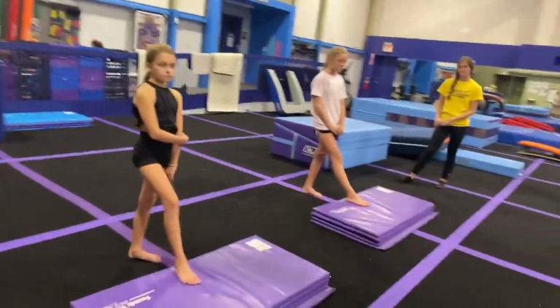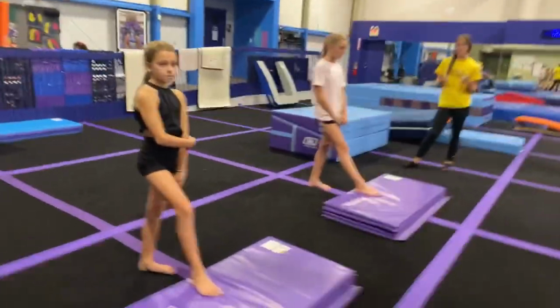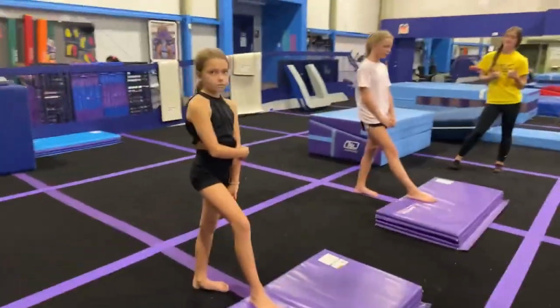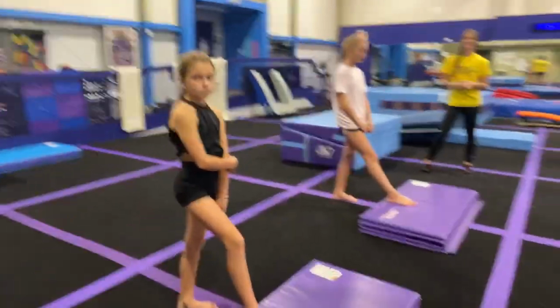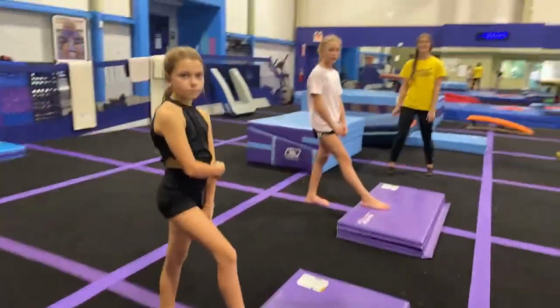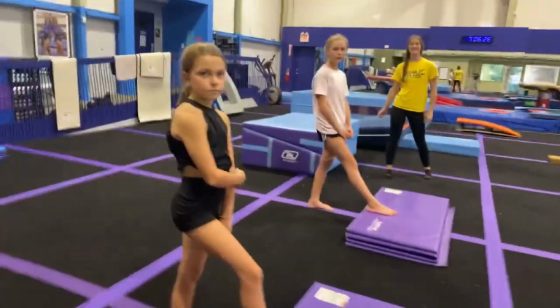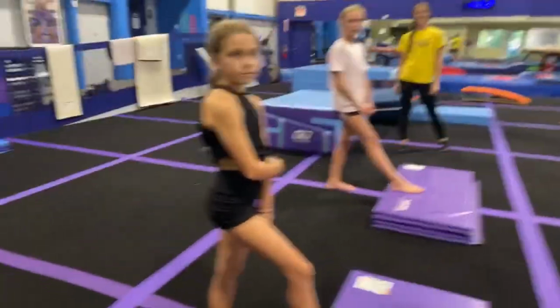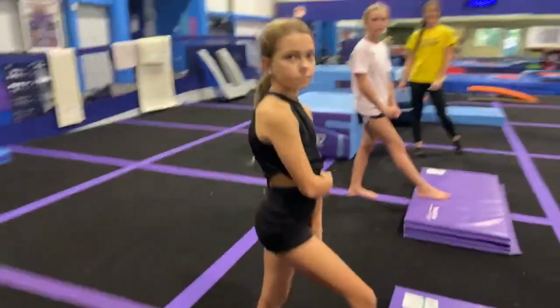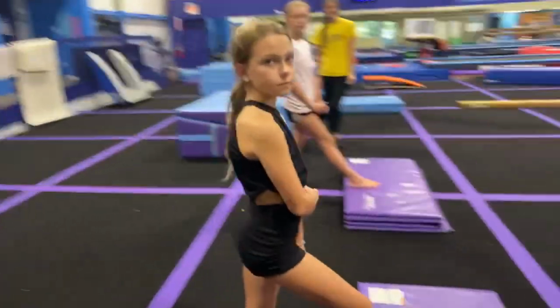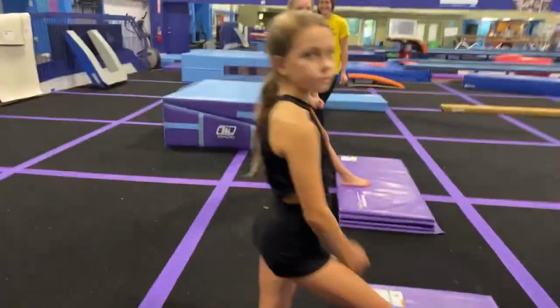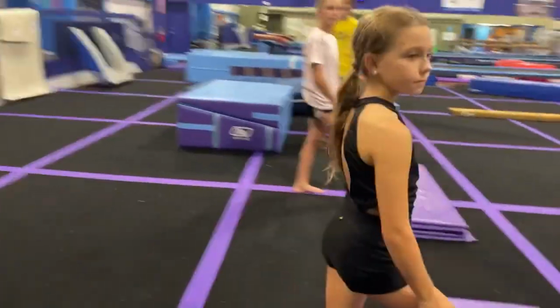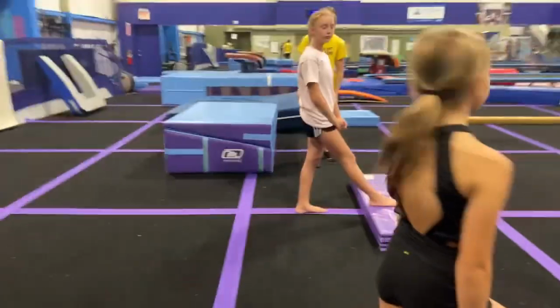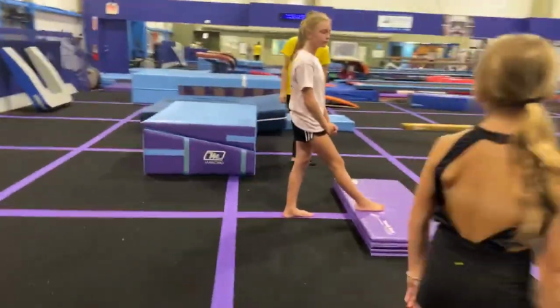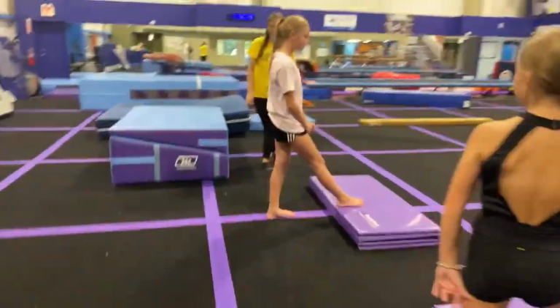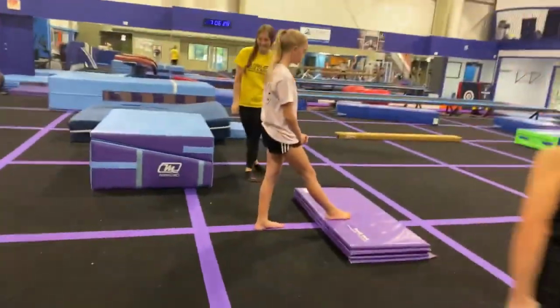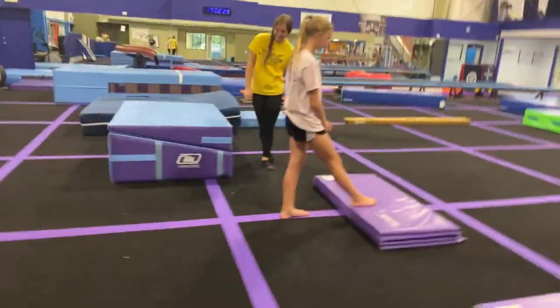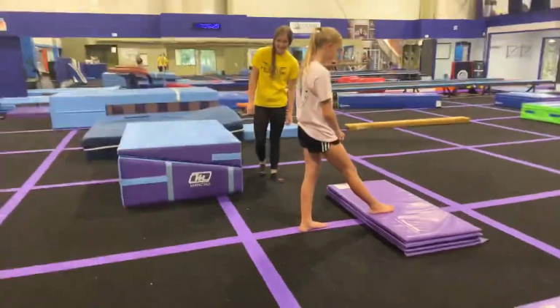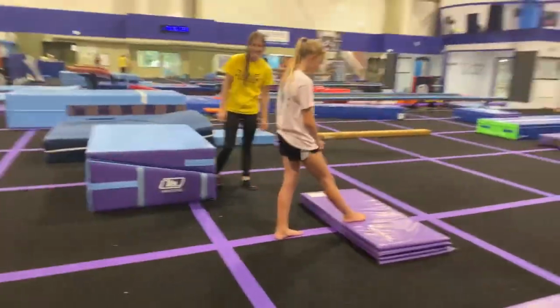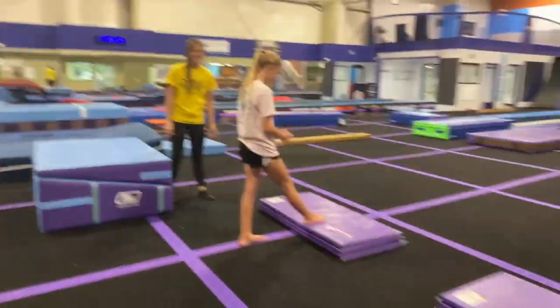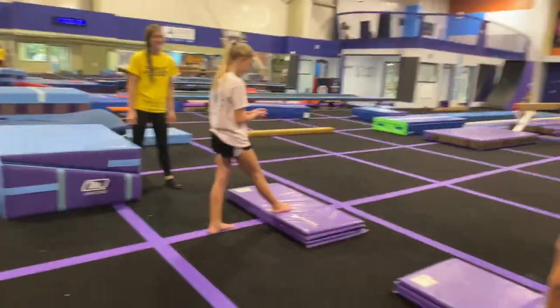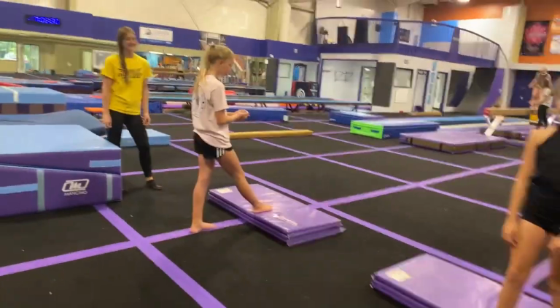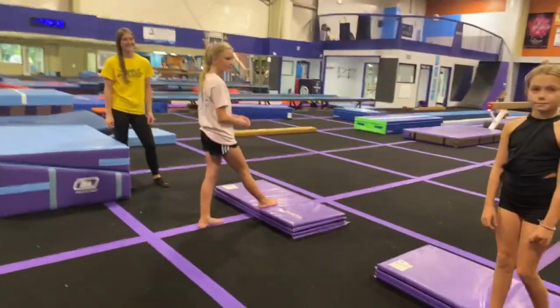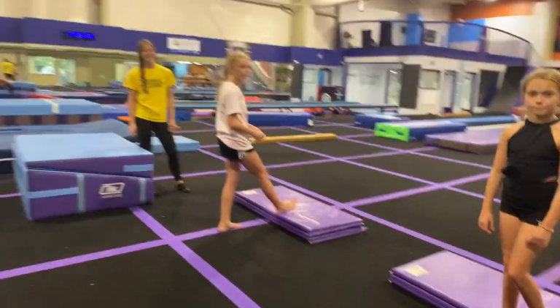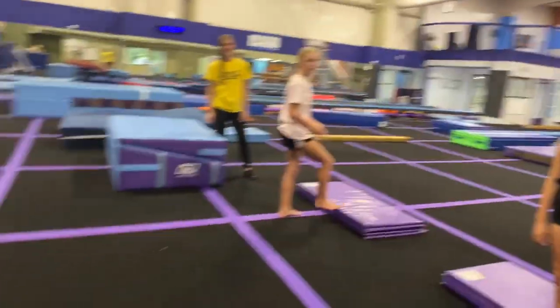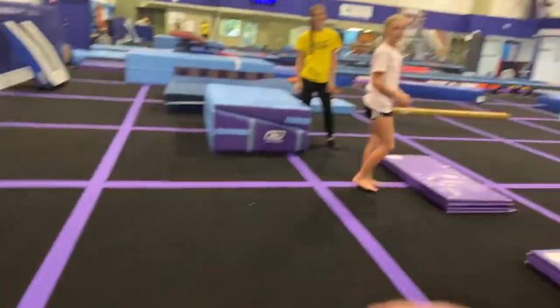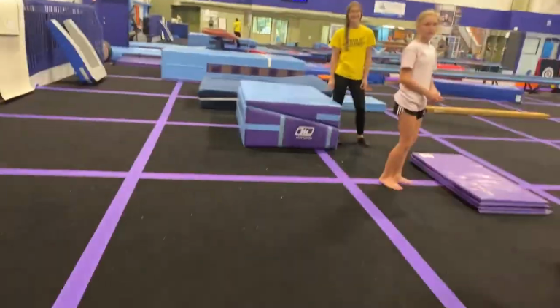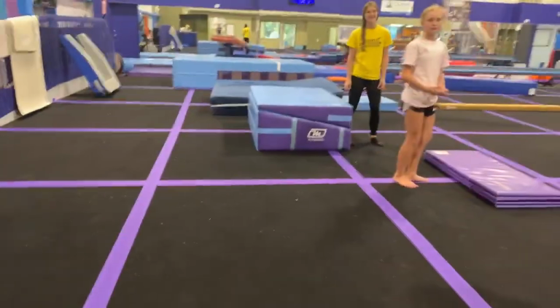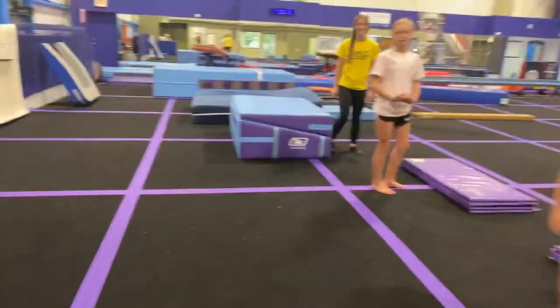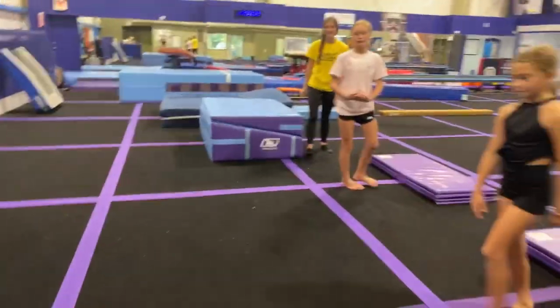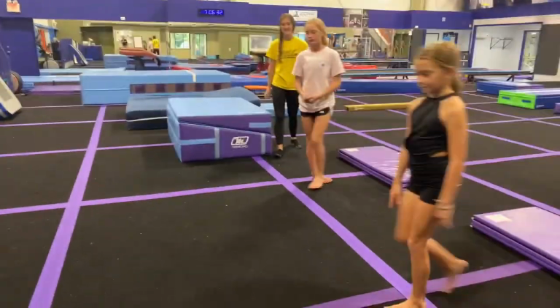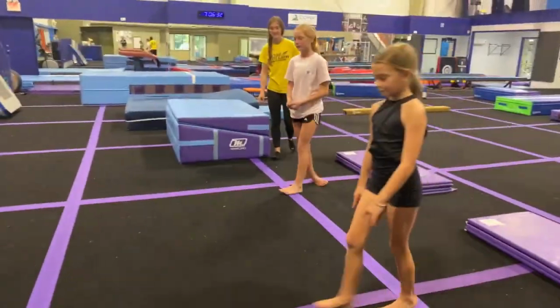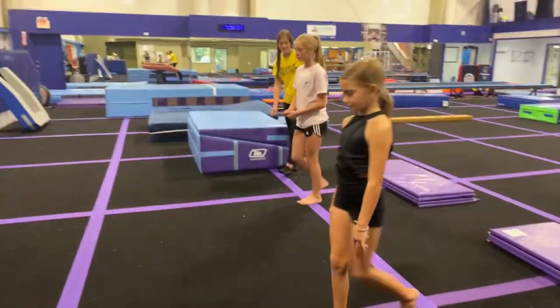Let's just quick review what we just said. We are working on dive cartwheels today. Okay girls, let's do that first drill one more time again.